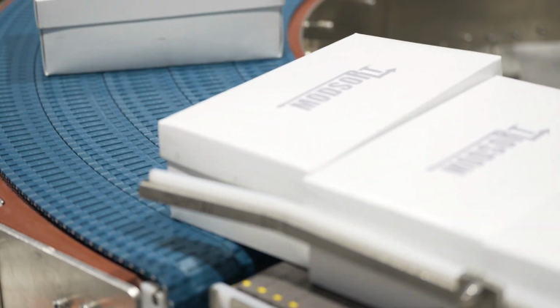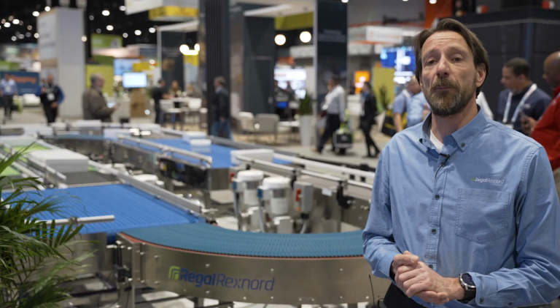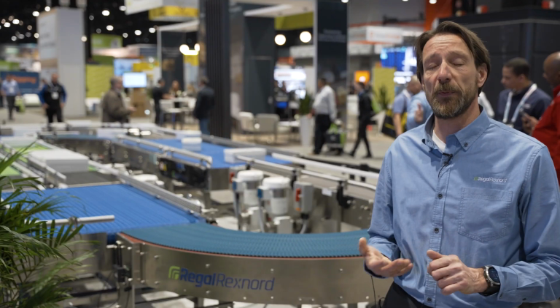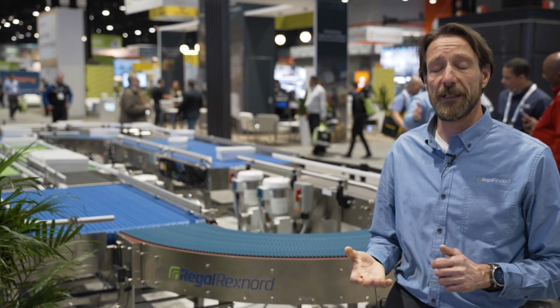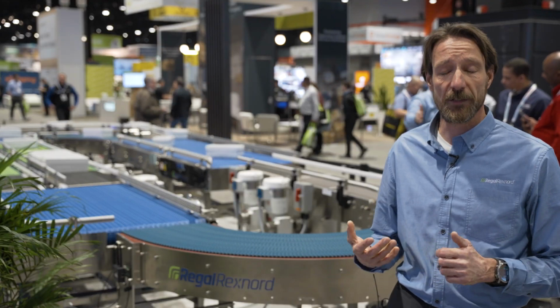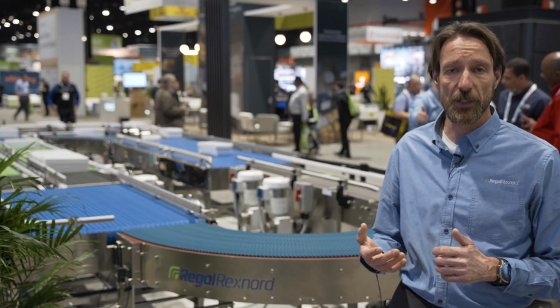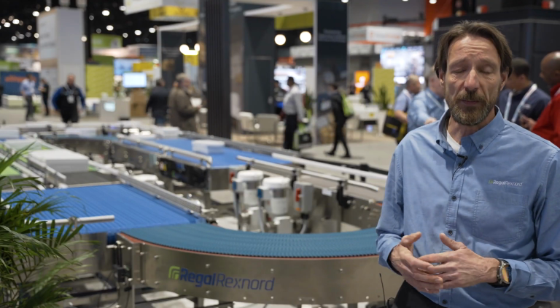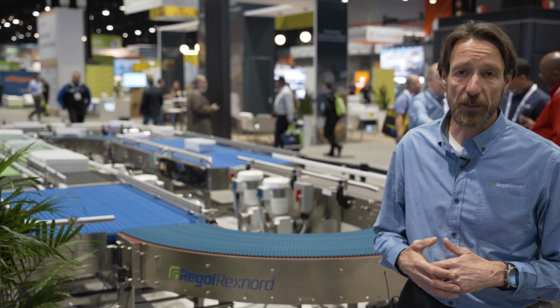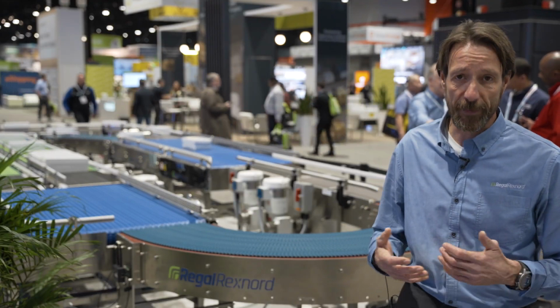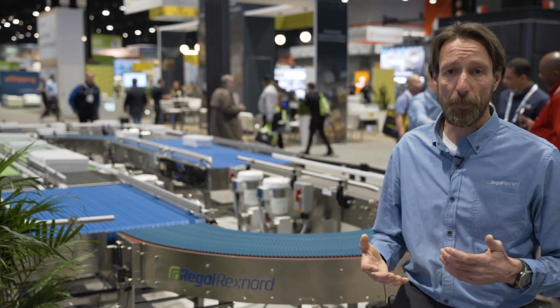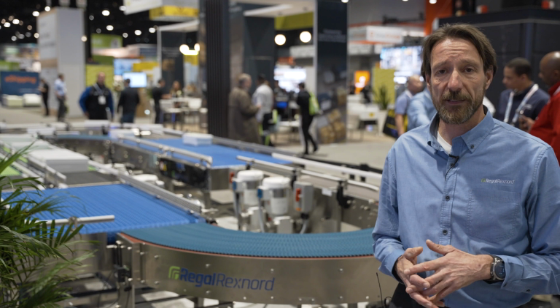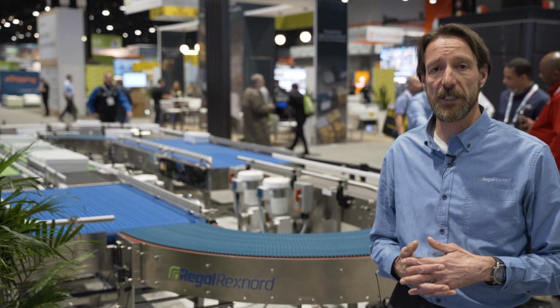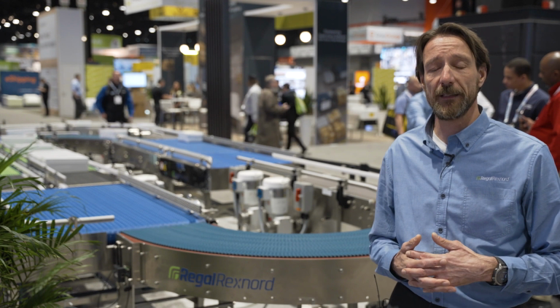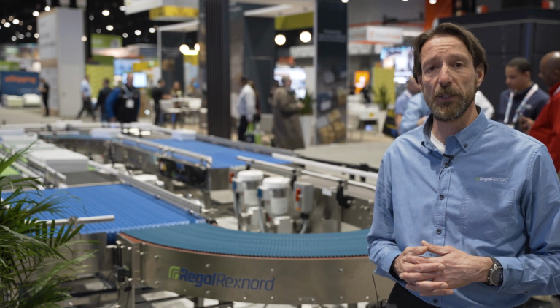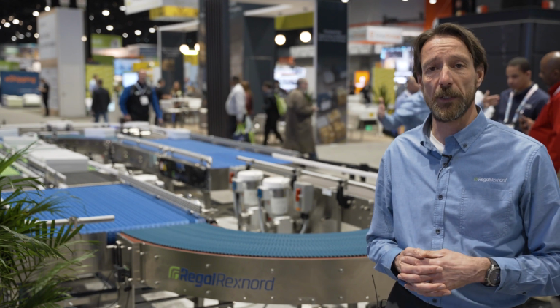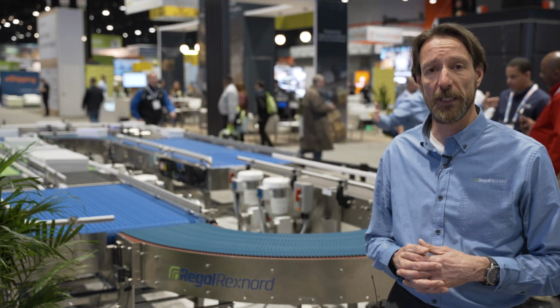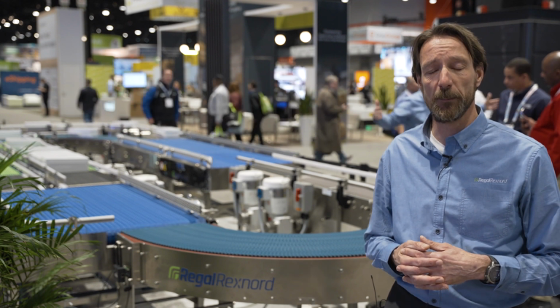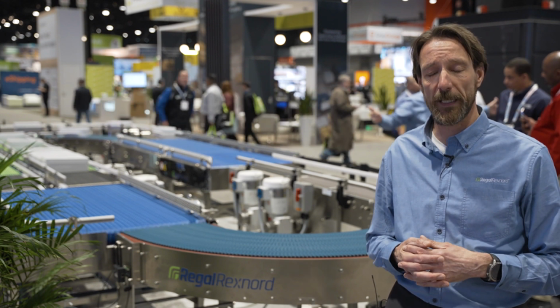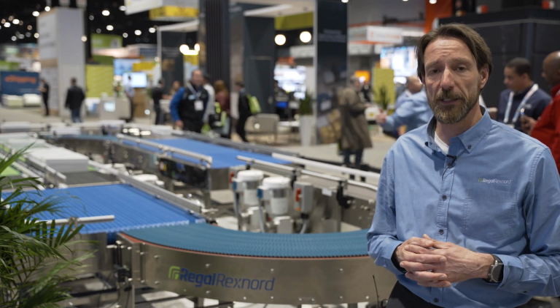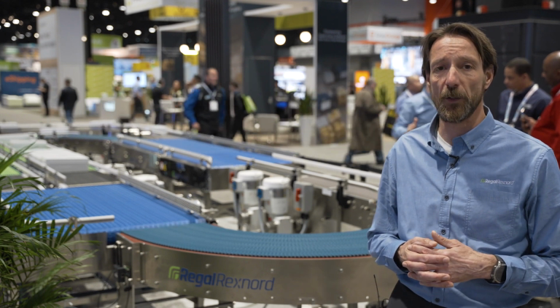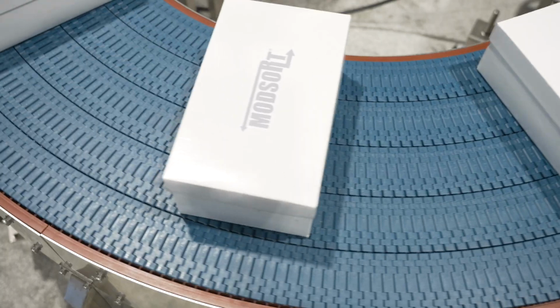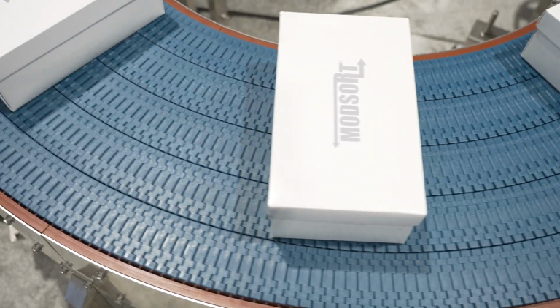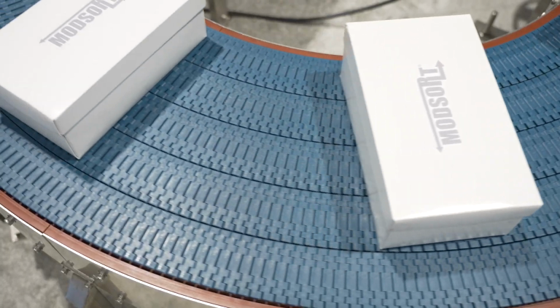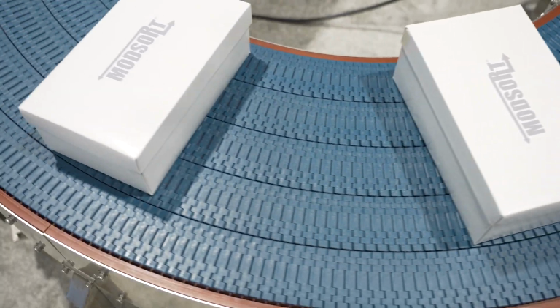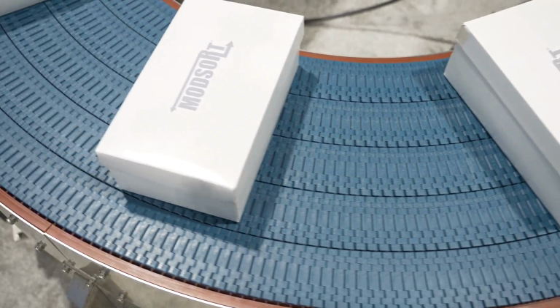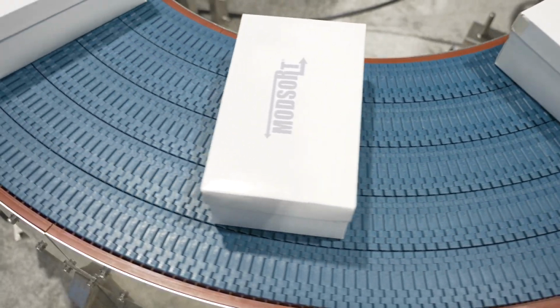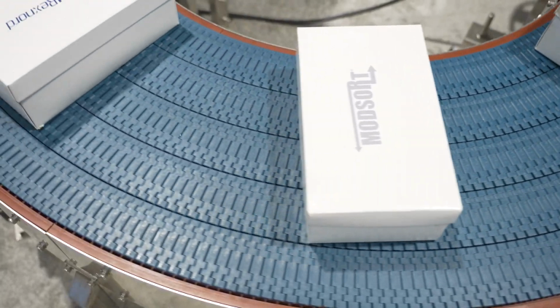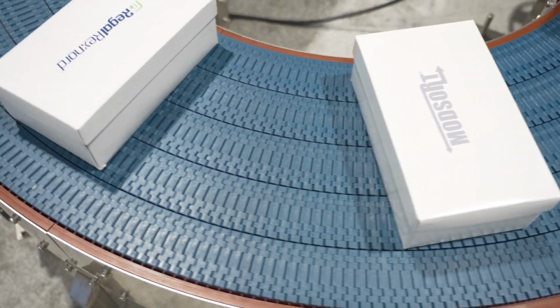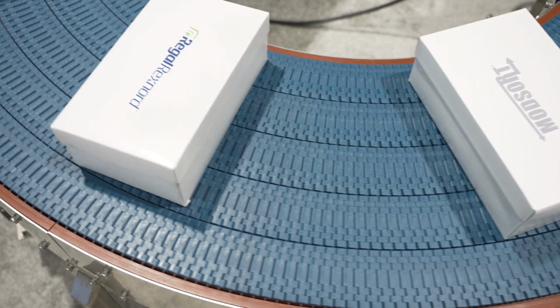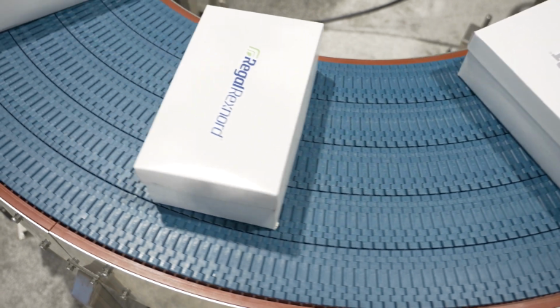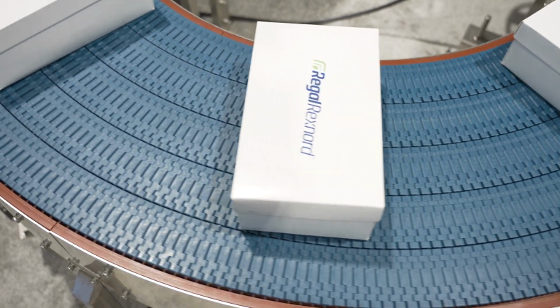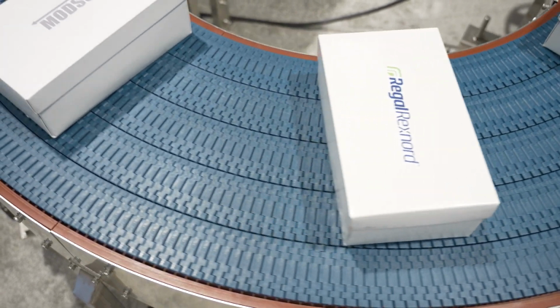On top of that, the system is very compact, and we use a minimum radius of 420 millimeters to the inside of the curve.